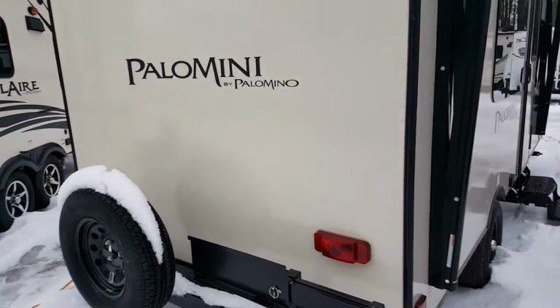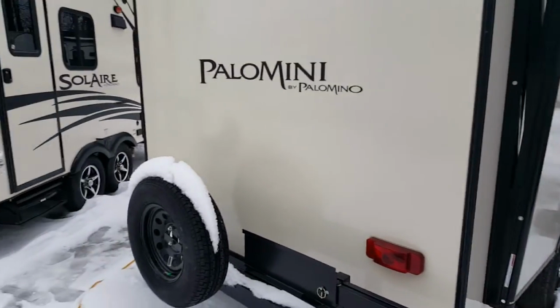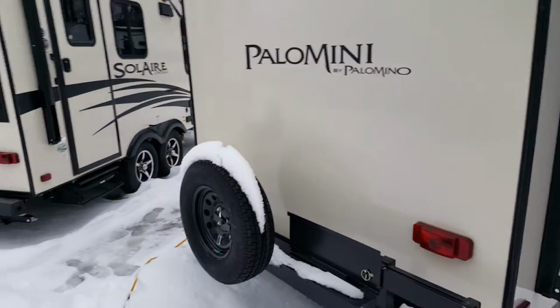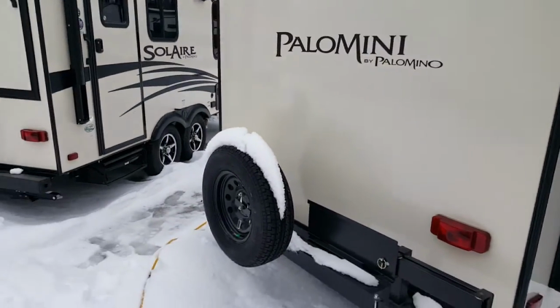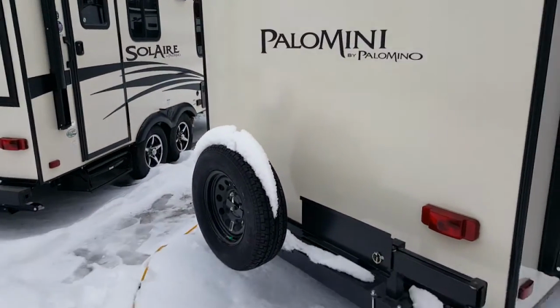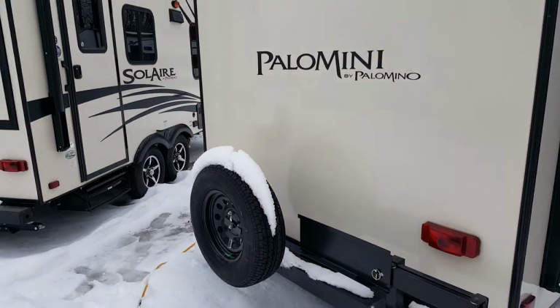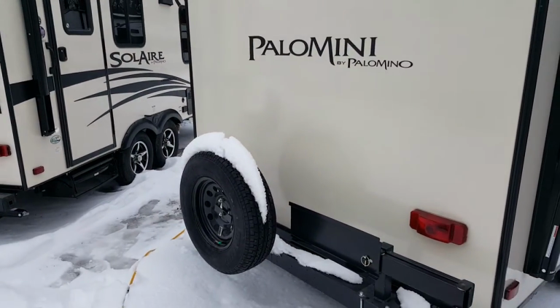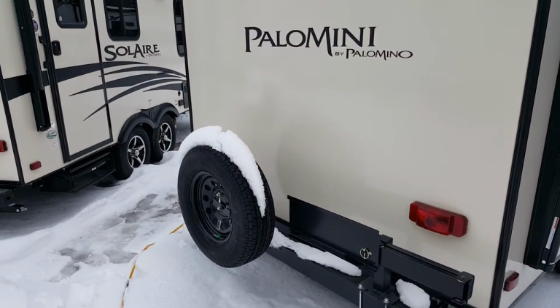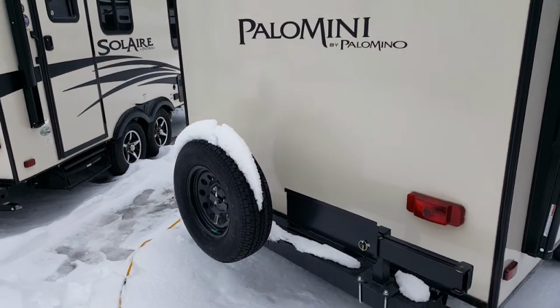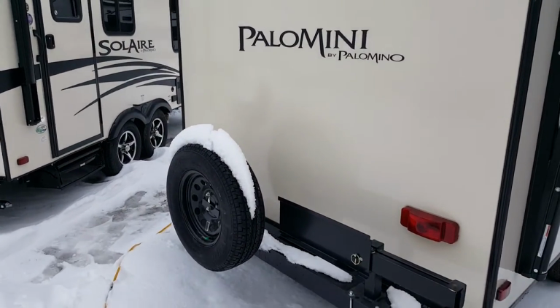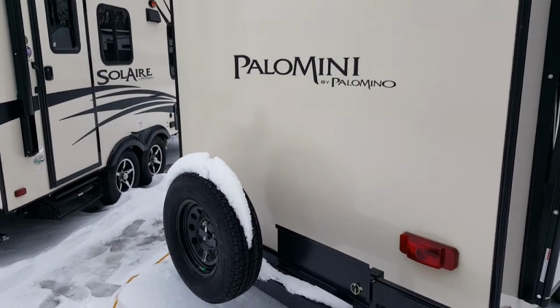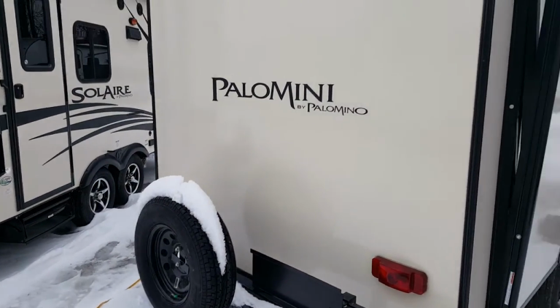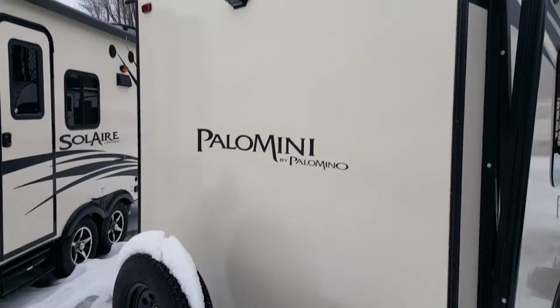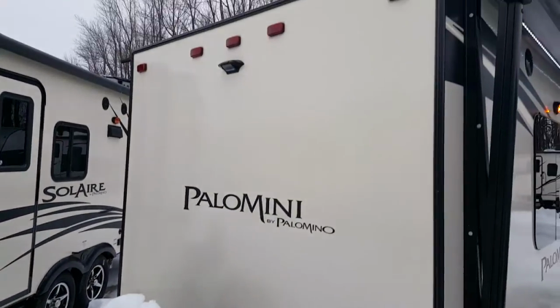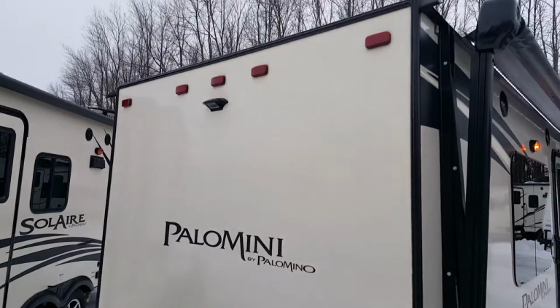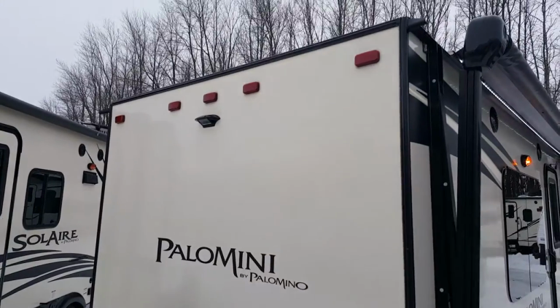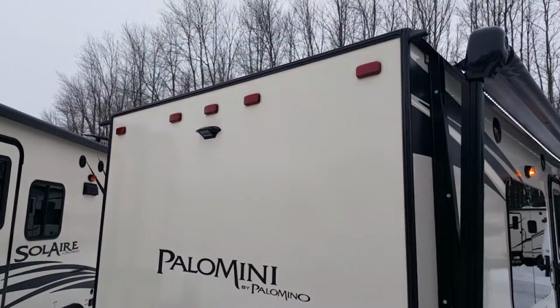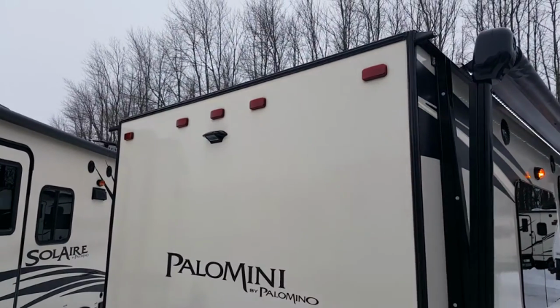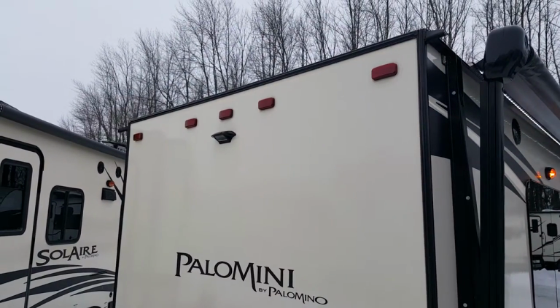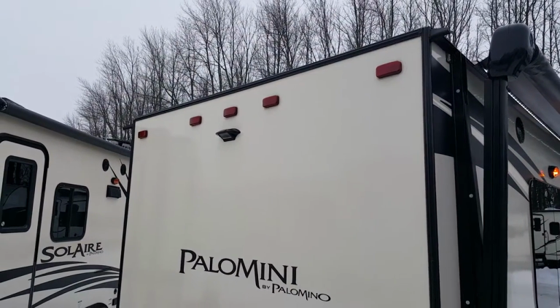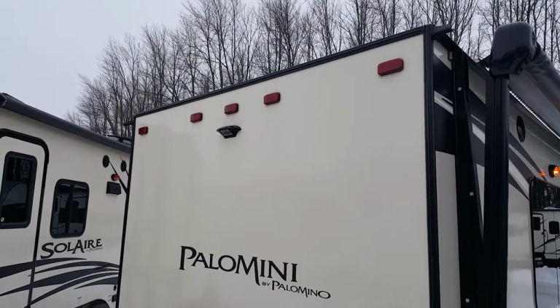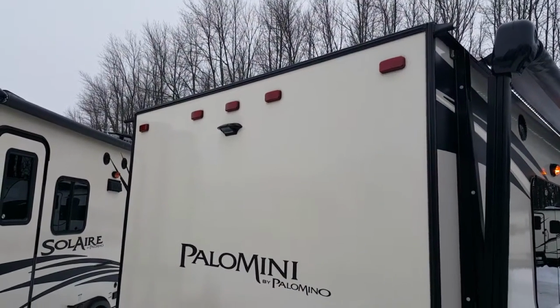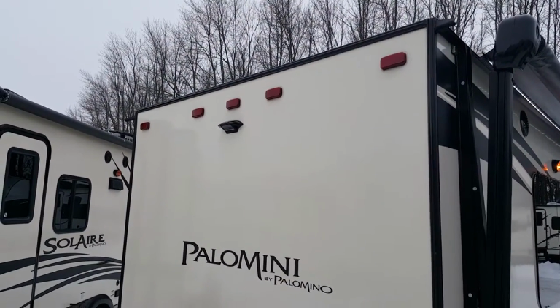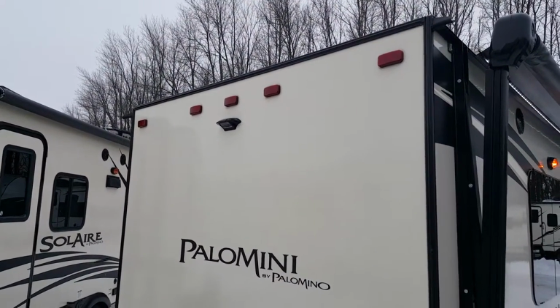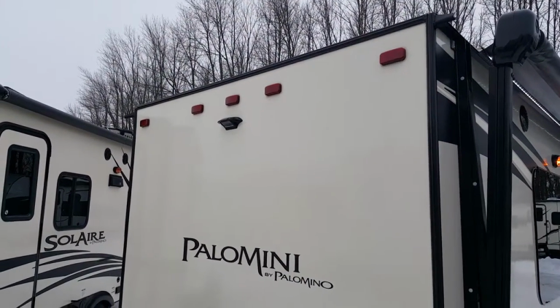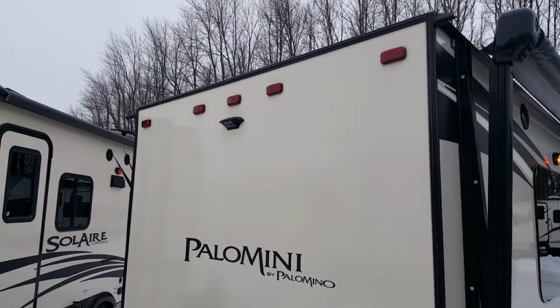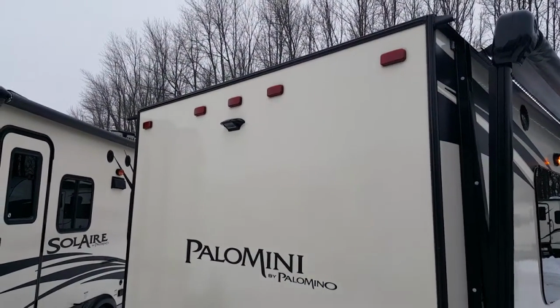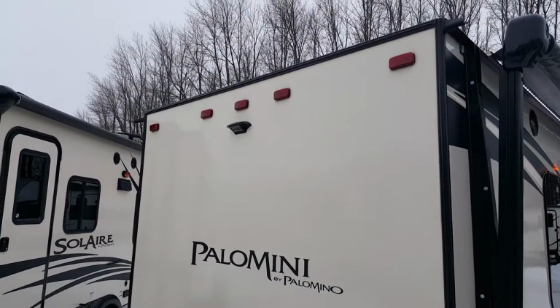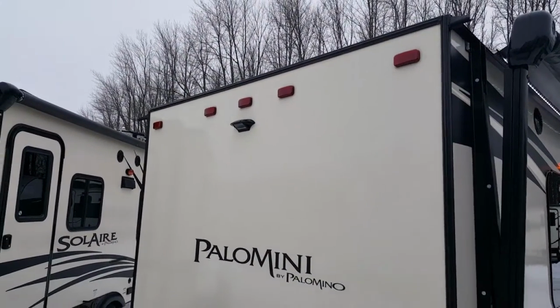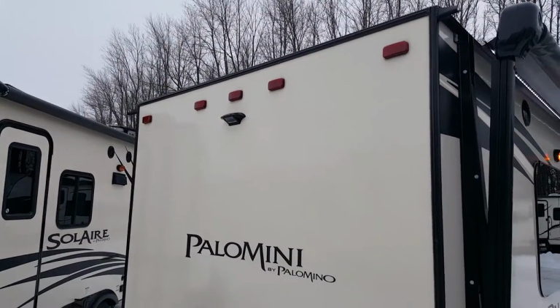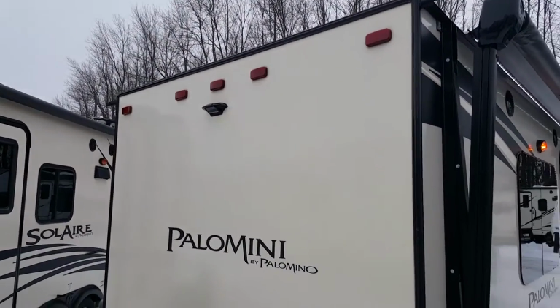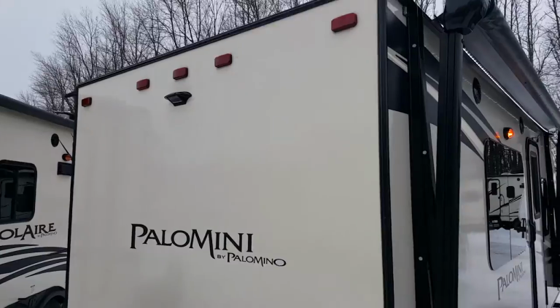It does have a spare tire on the back with a carrier, and it does come with a cover. The Palominis are all pre-wired for a backup camera, so if you wanted to add one, all the wiring is there and it's very easy to do so.